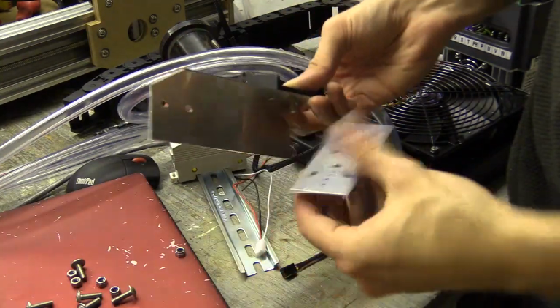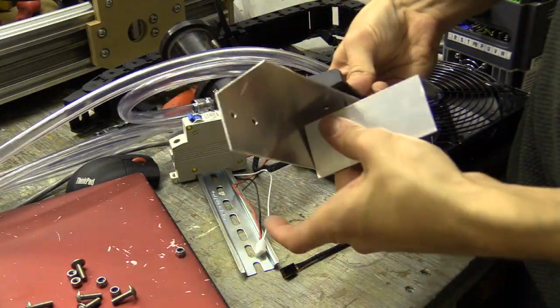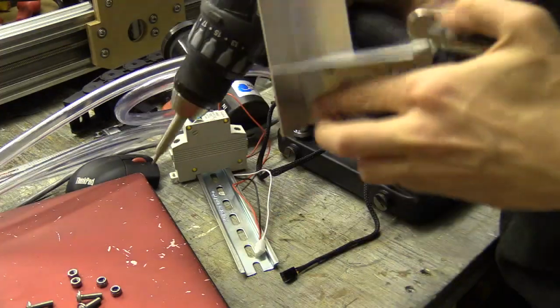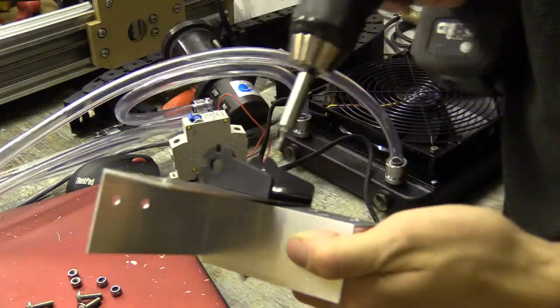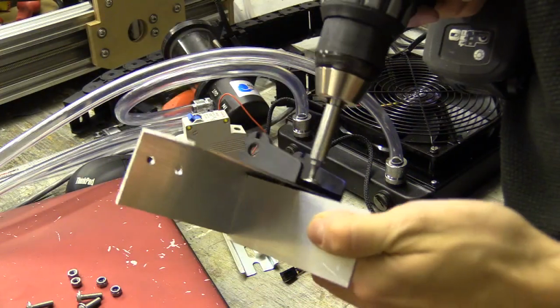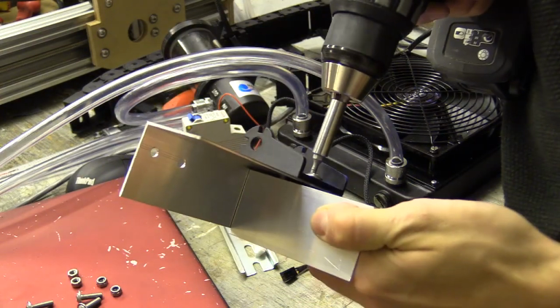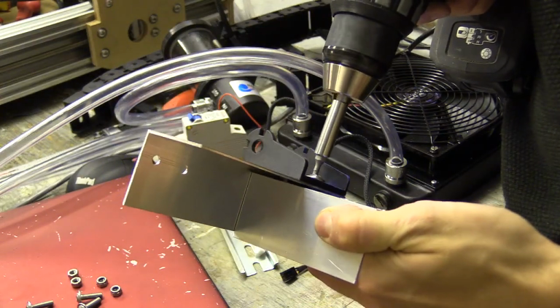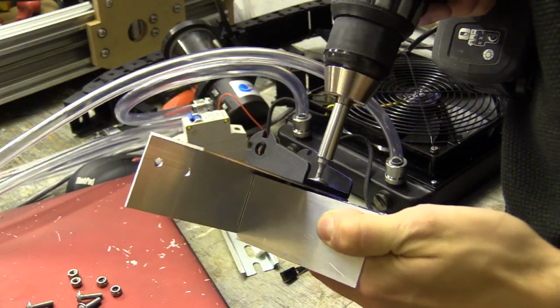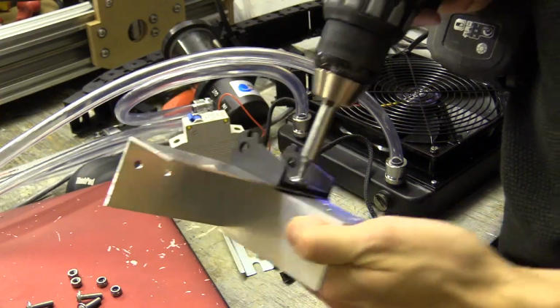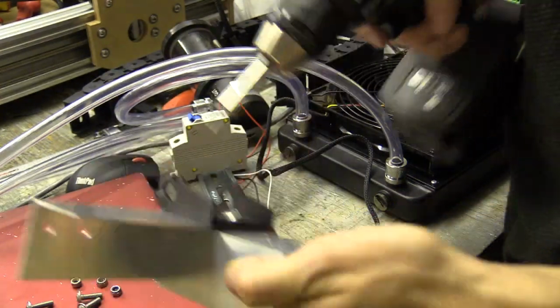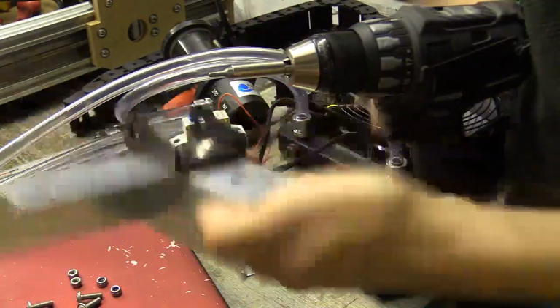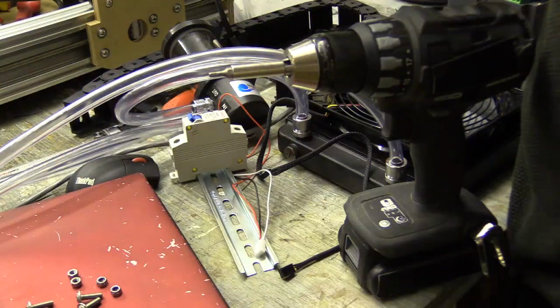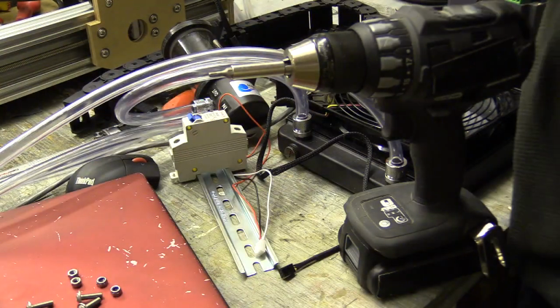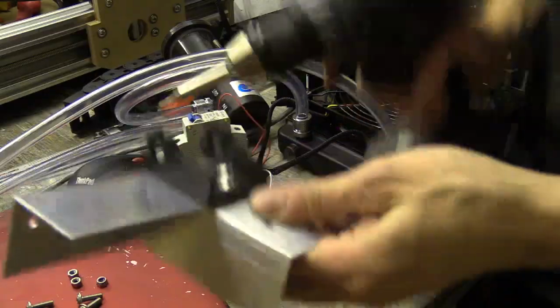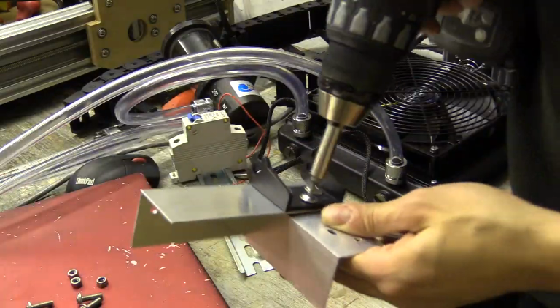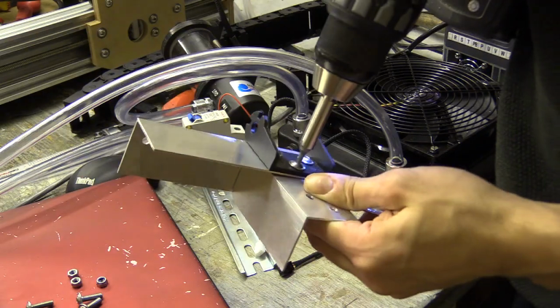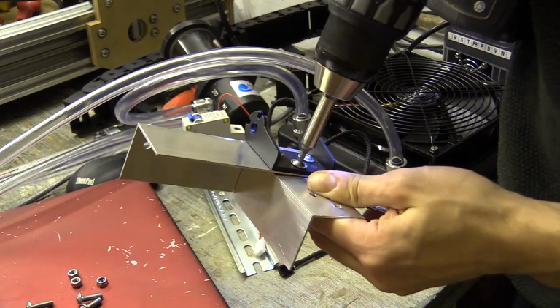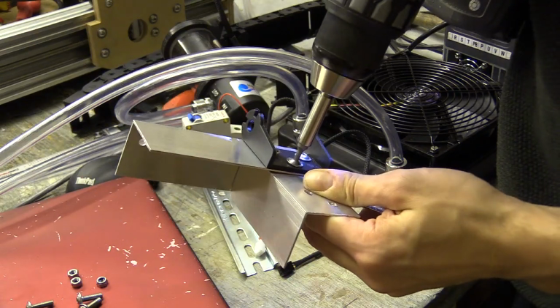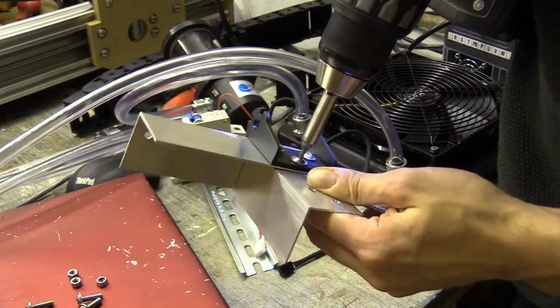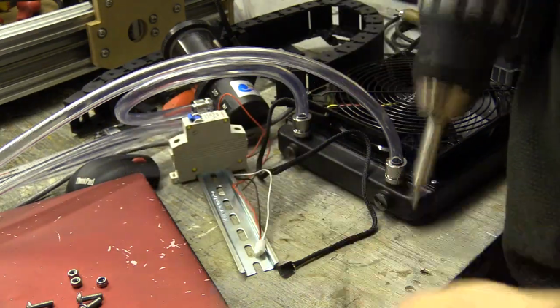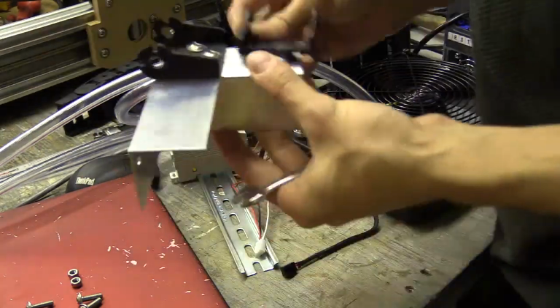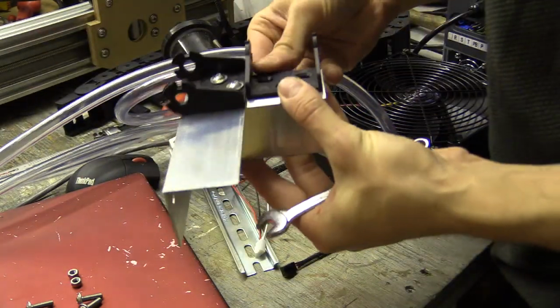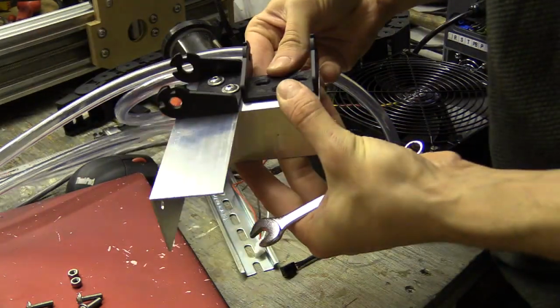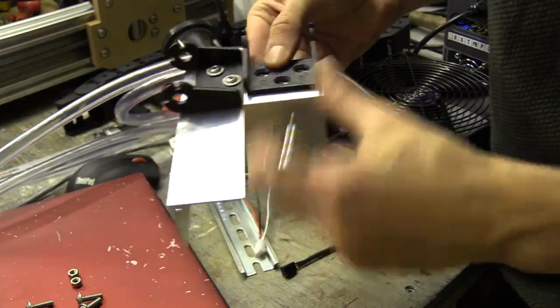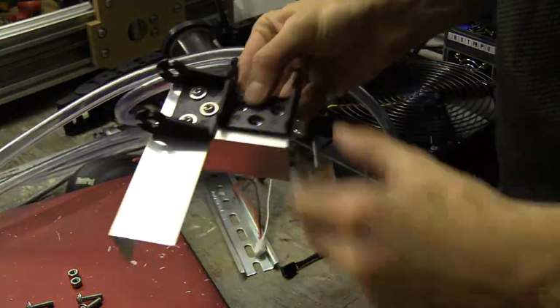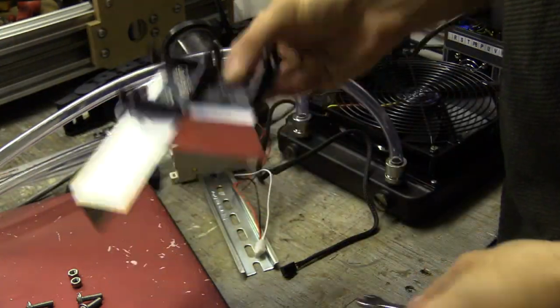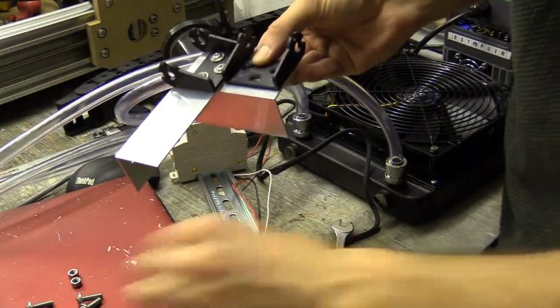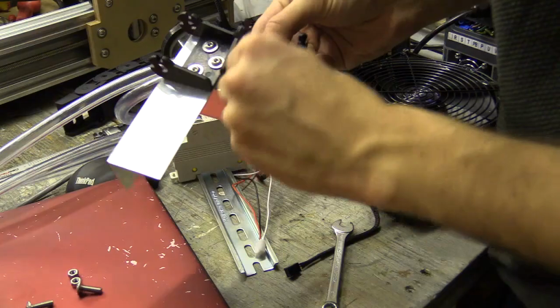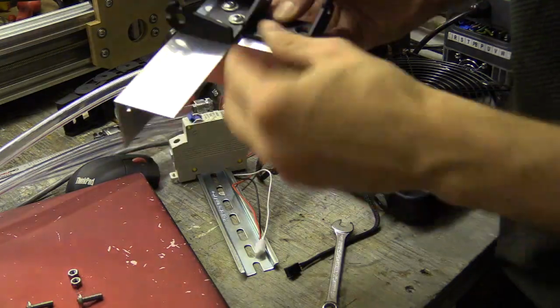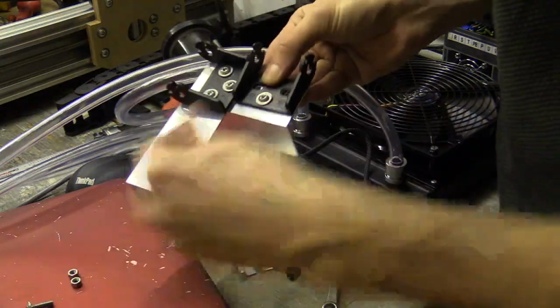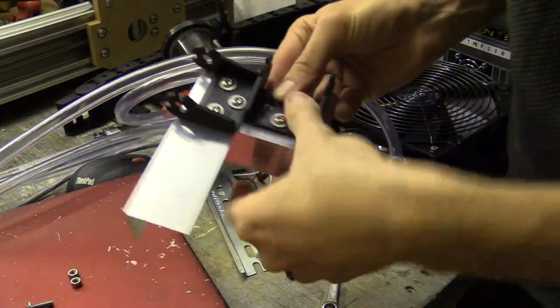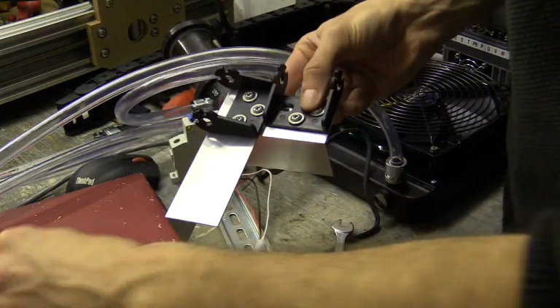I'm going to use the water cooling fan to draw air through the new control box I'm planning to build. This radiator, which I bought second hand, can also fit two sets of tubing, allowing me to fantasise about having a CNC farm.